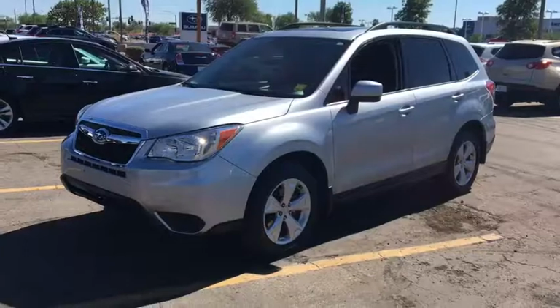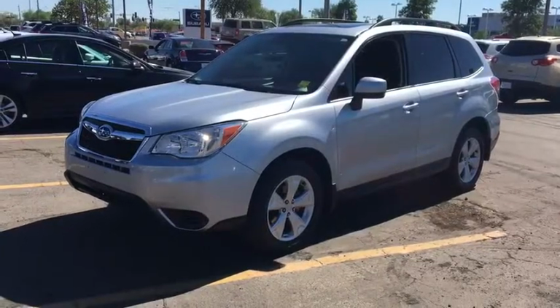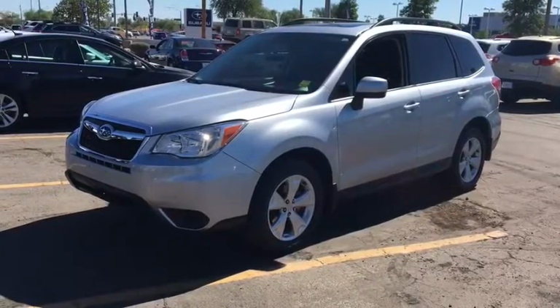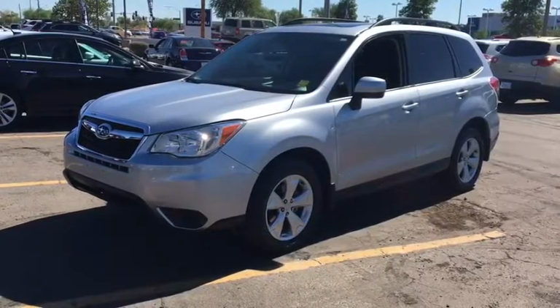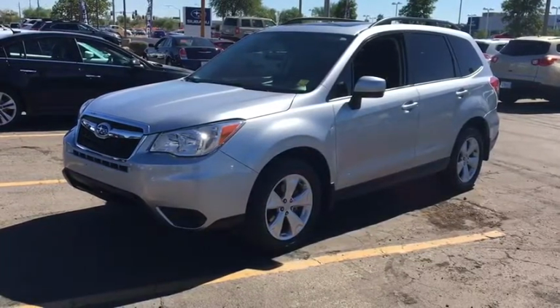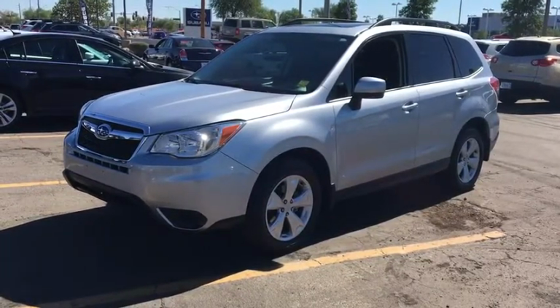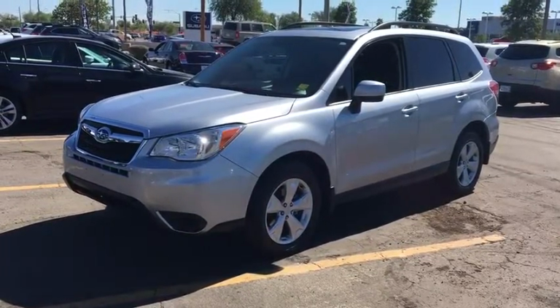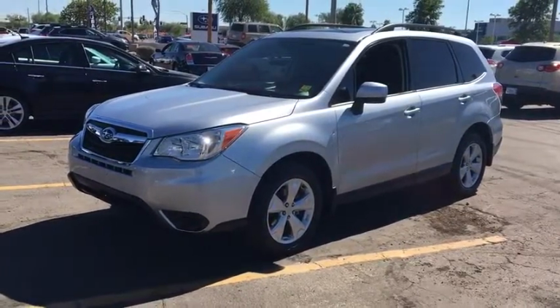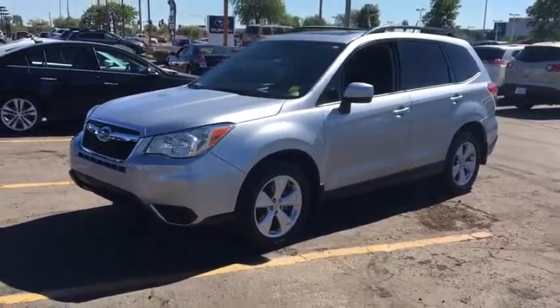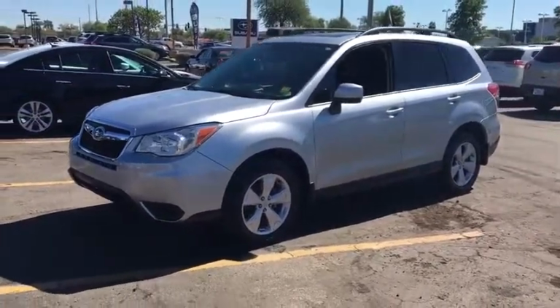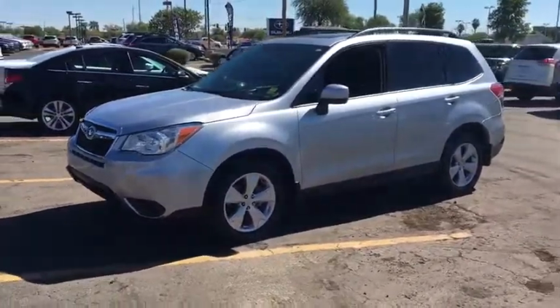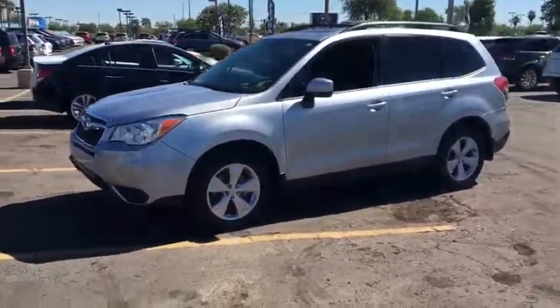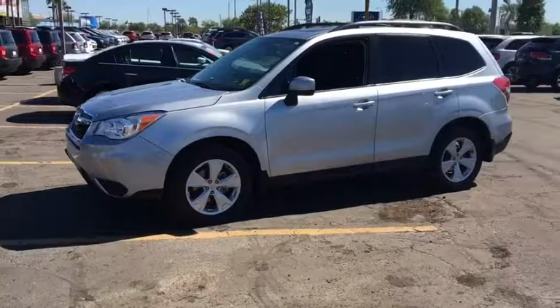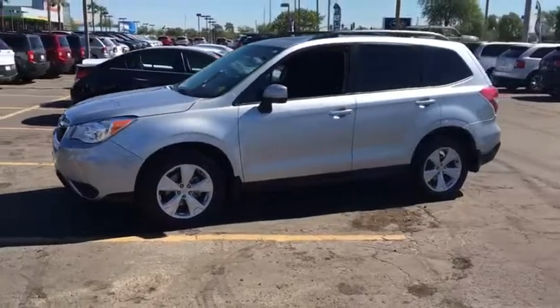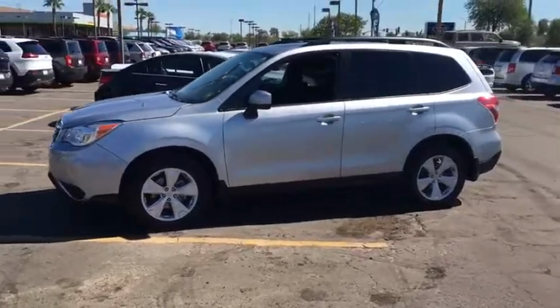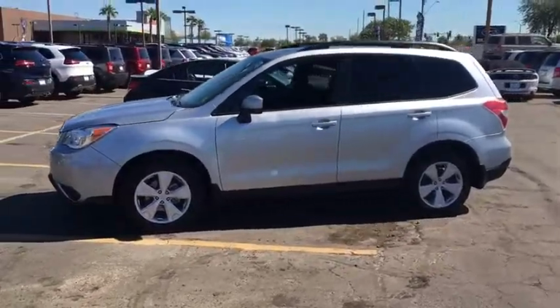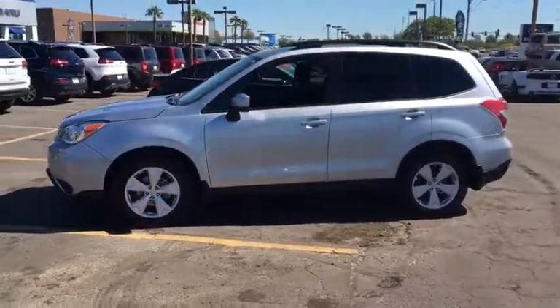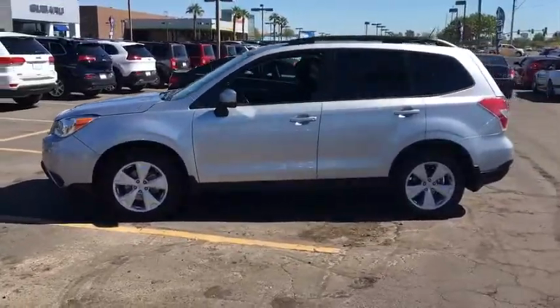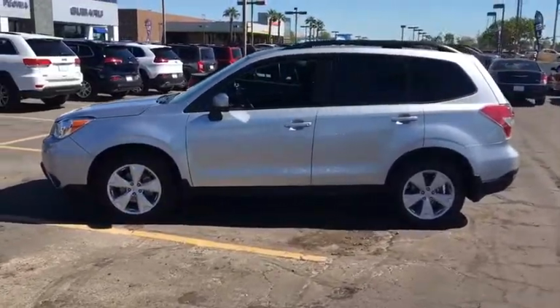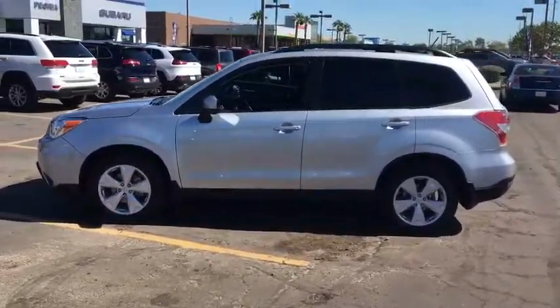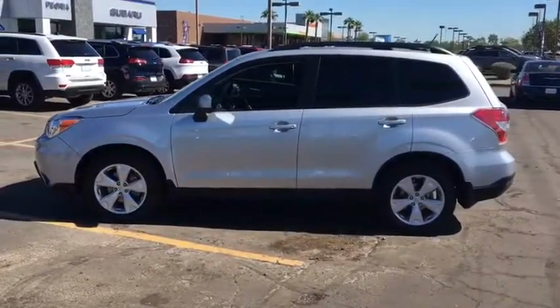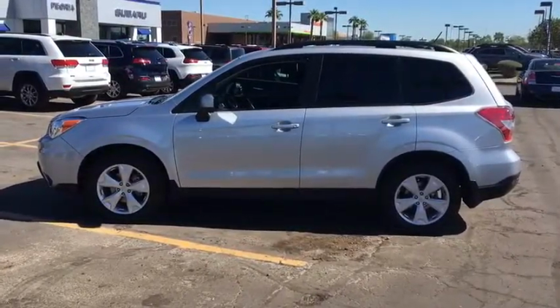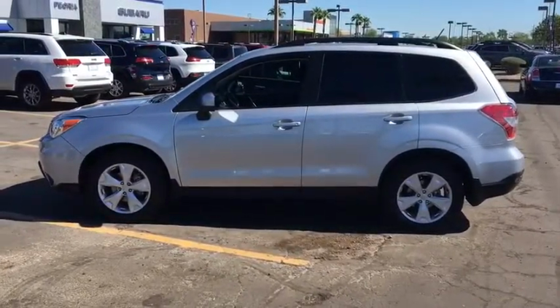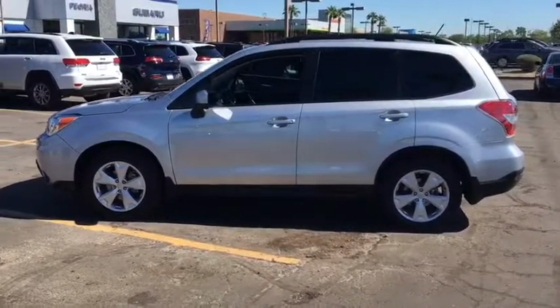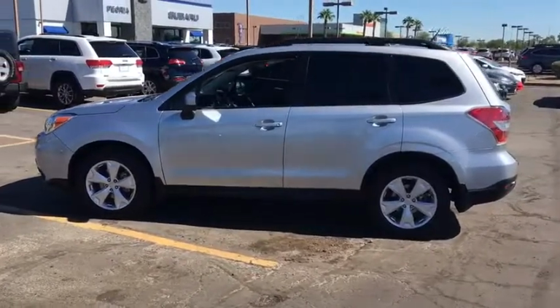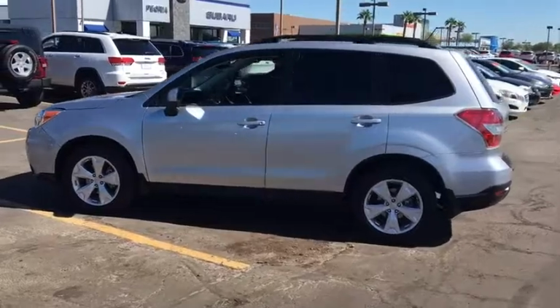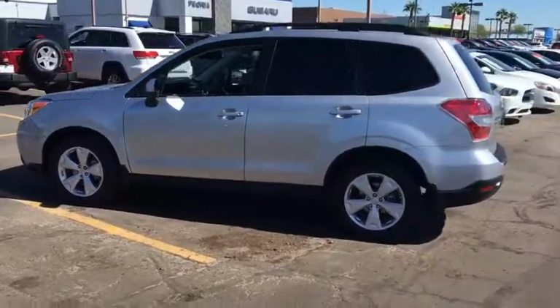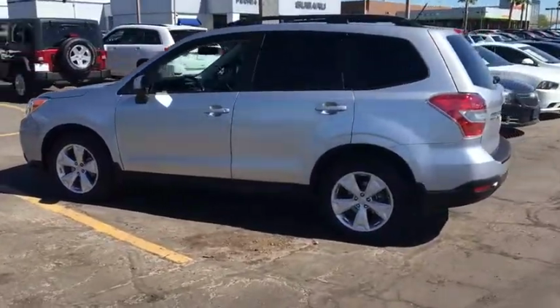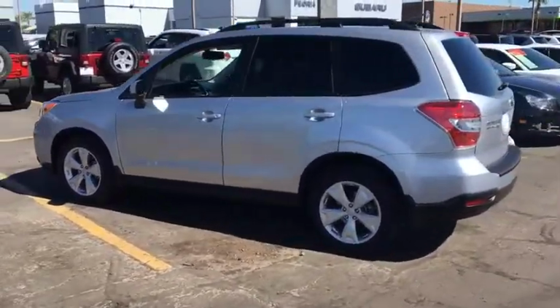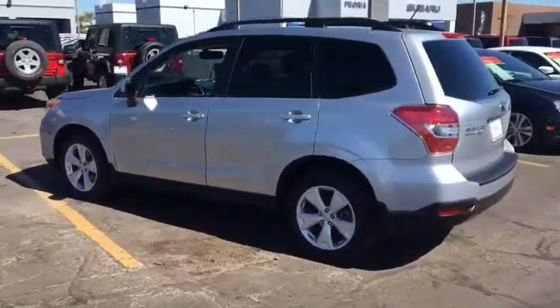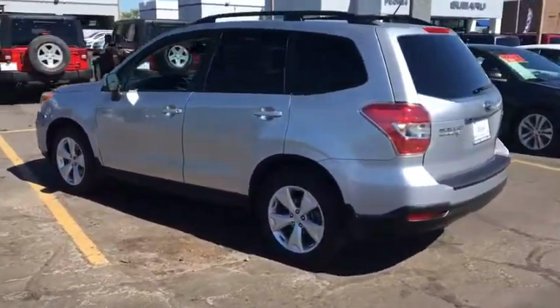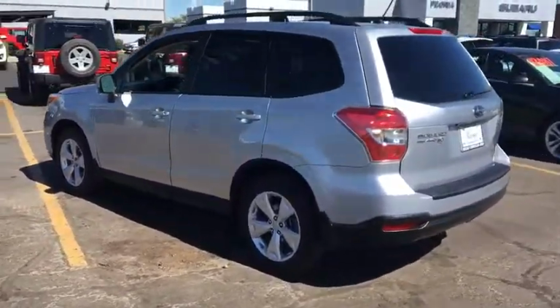The 2014 Subaru Forester. The Subaru Forester is a sensible, practical, and affordable vehicle. It has an impressive, comfortable ride and handles well. This vehicle has less than 30,000 miles.